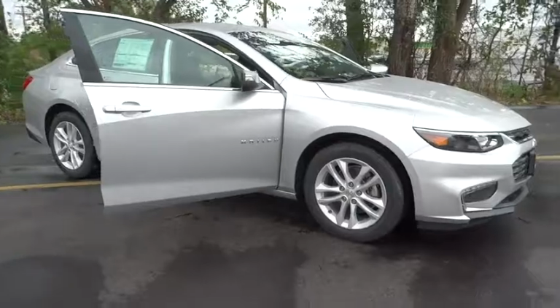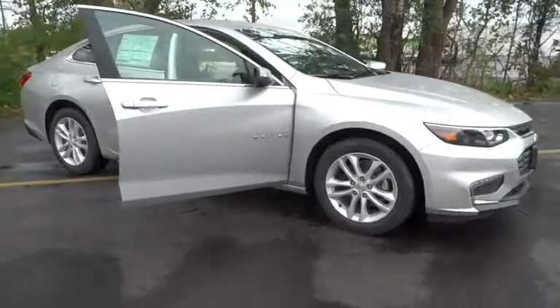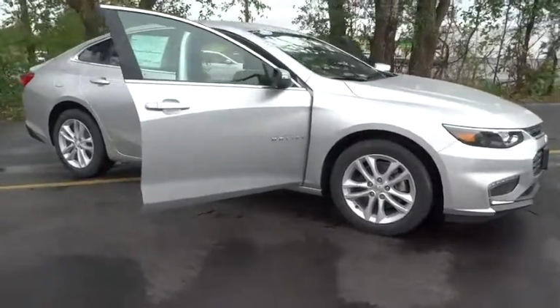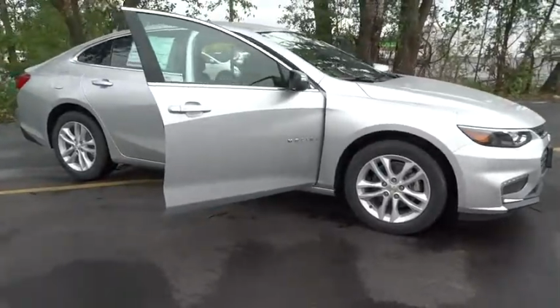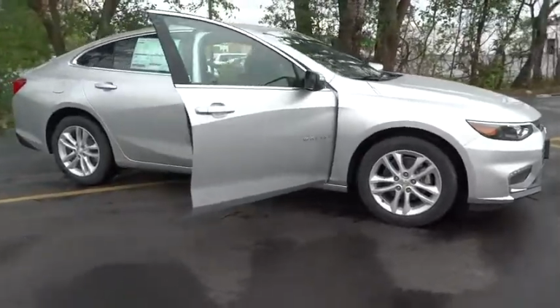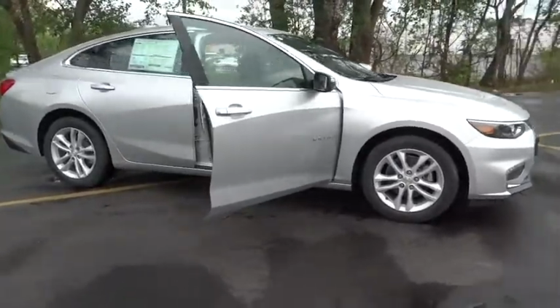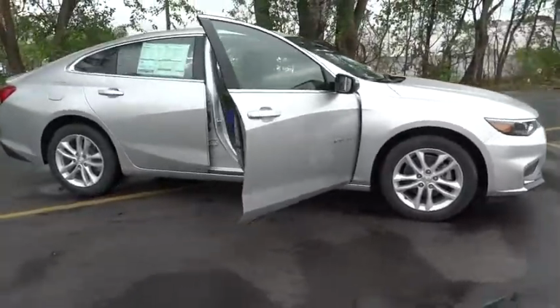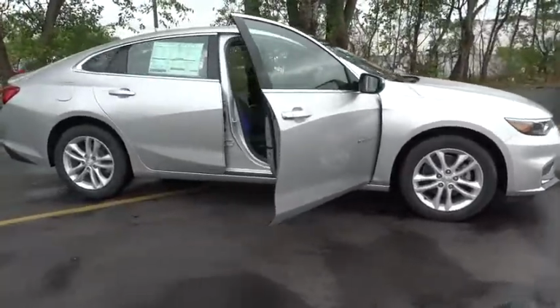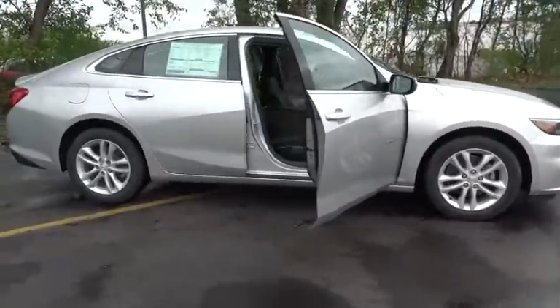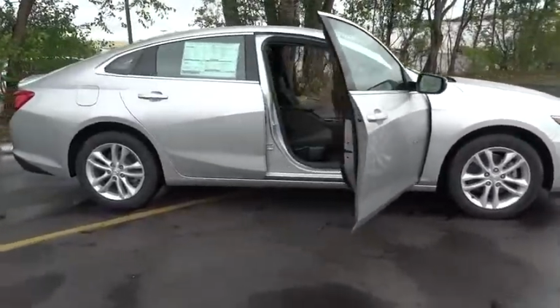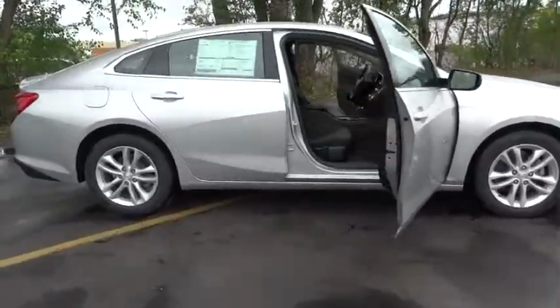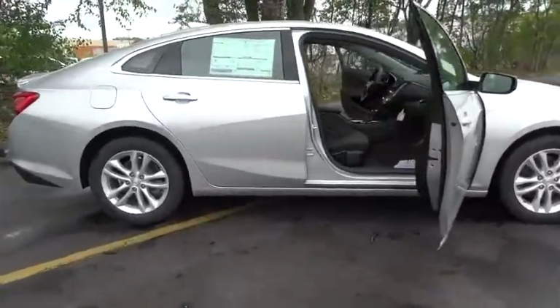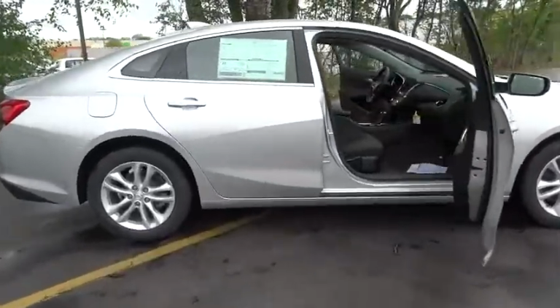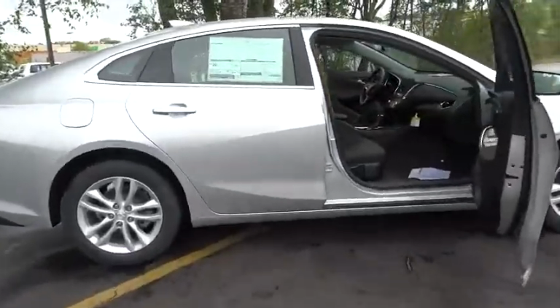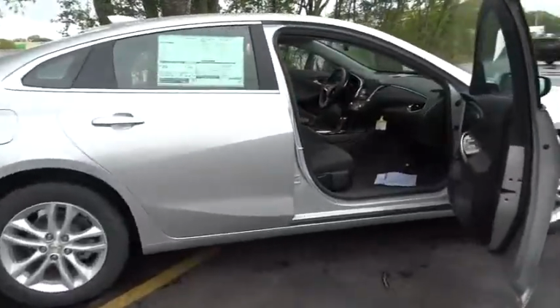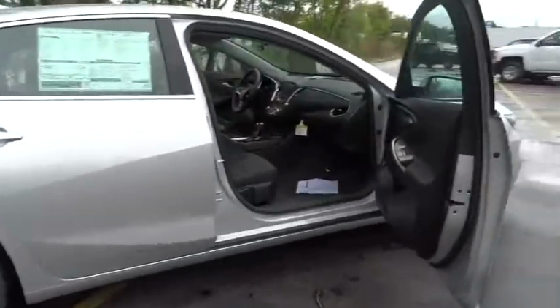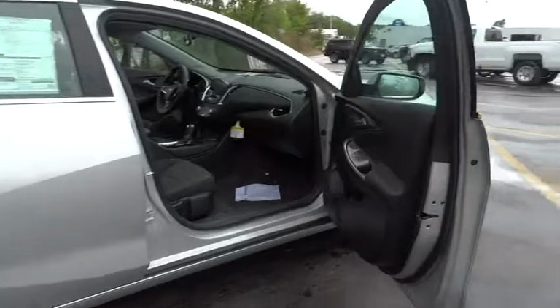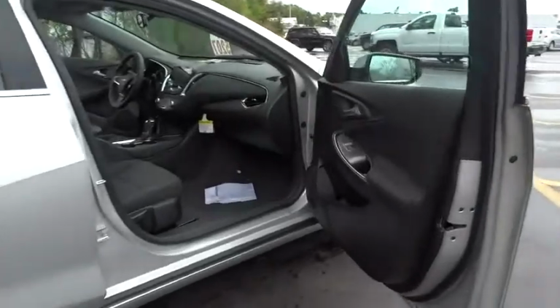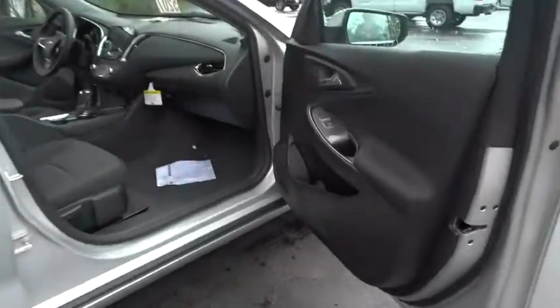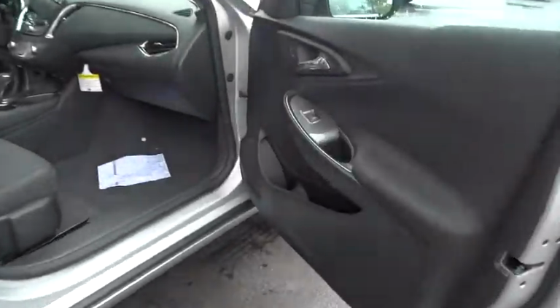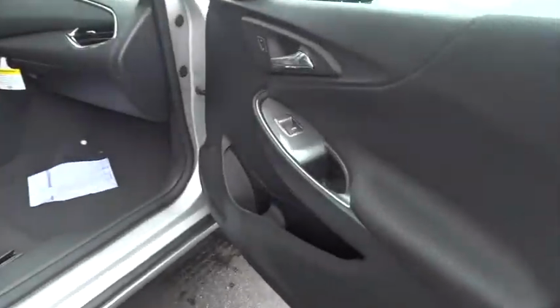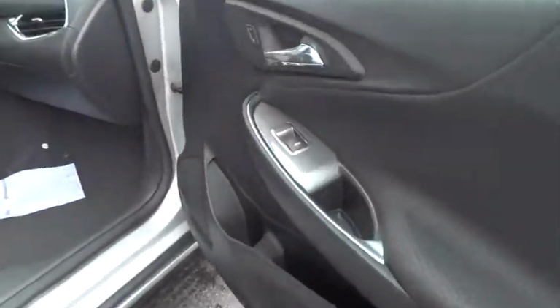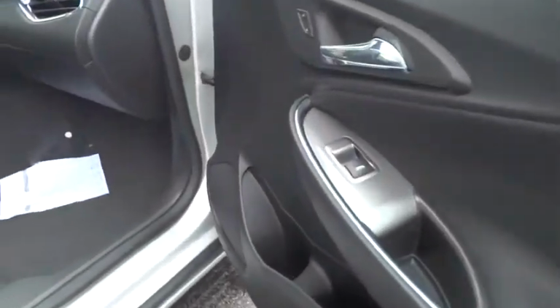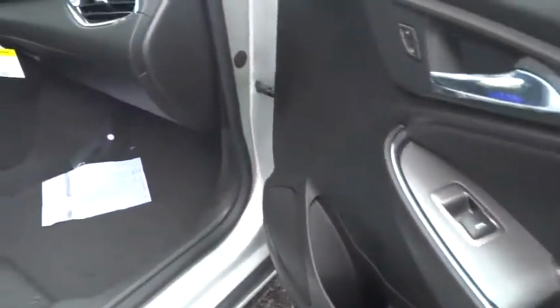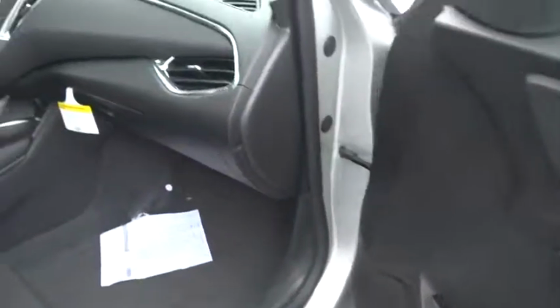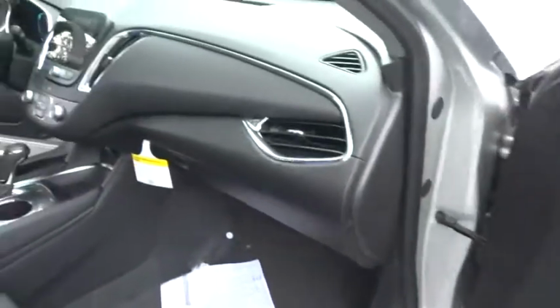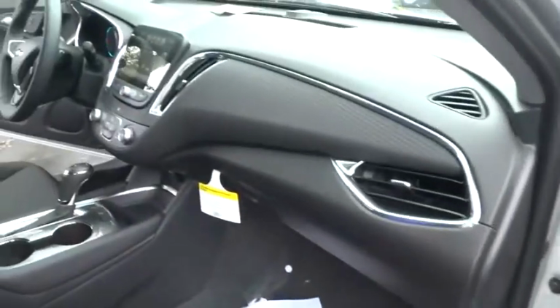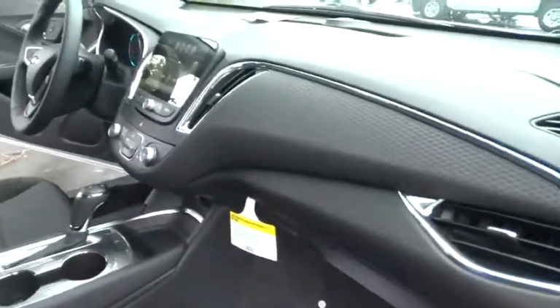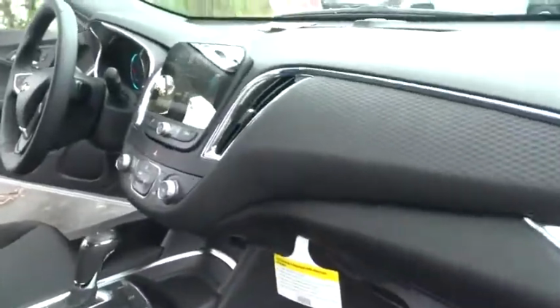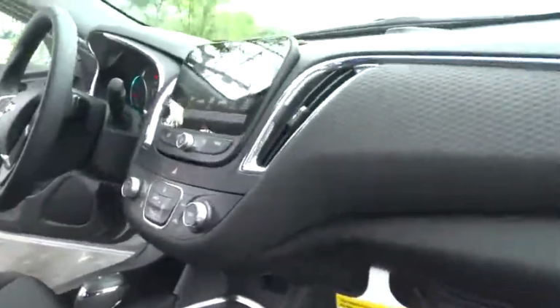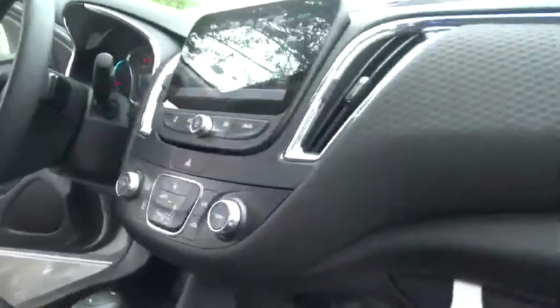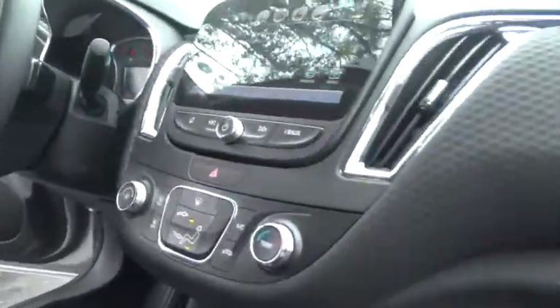The 2017 Chevrolet Malibu — a combination of performance and fuel economy. The Malibu is a great commuting car. Here are some of this vehicle's great options.